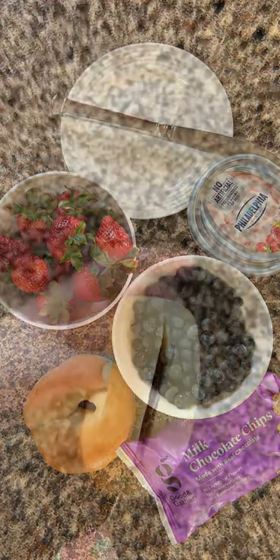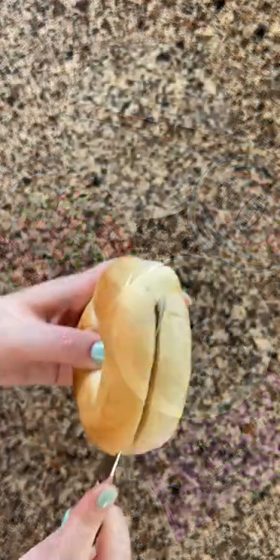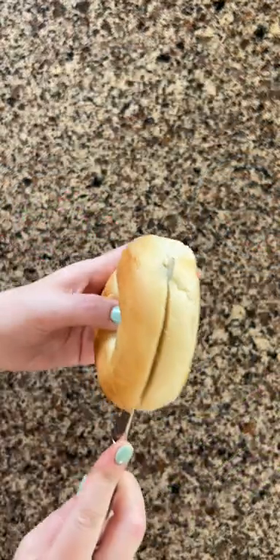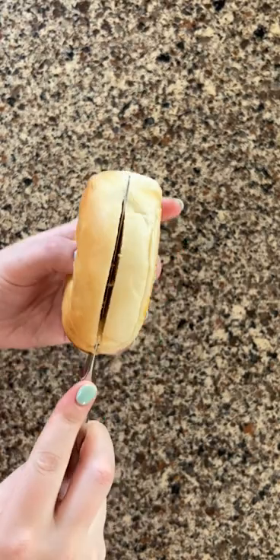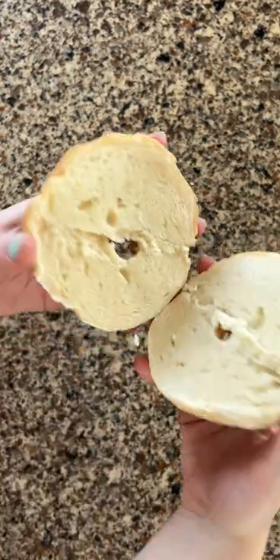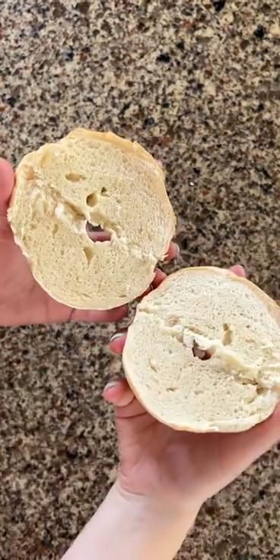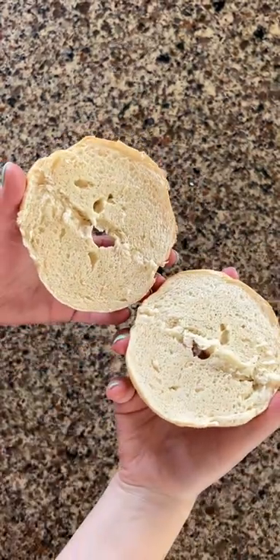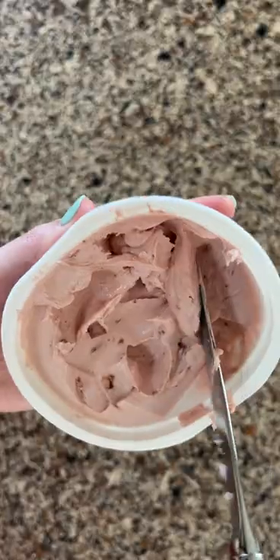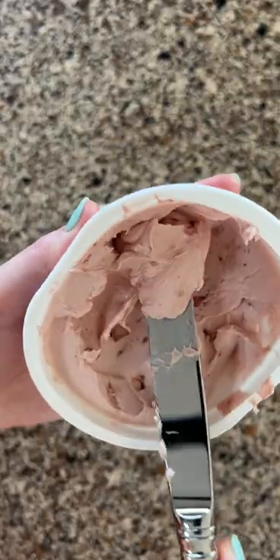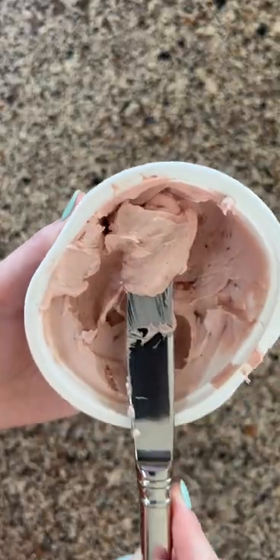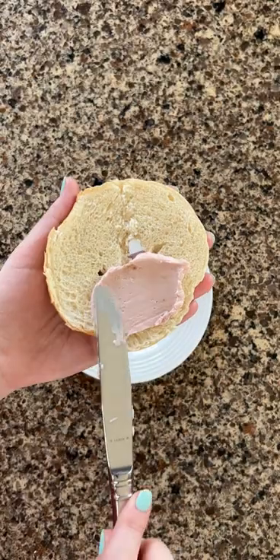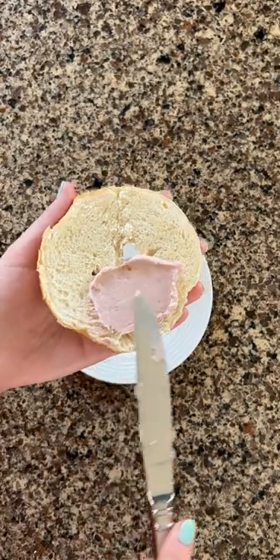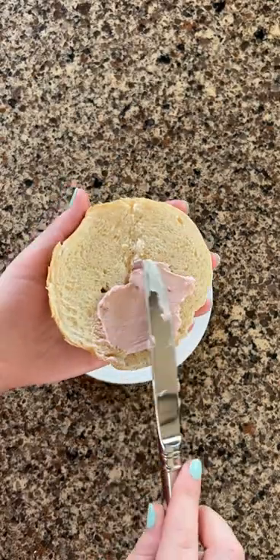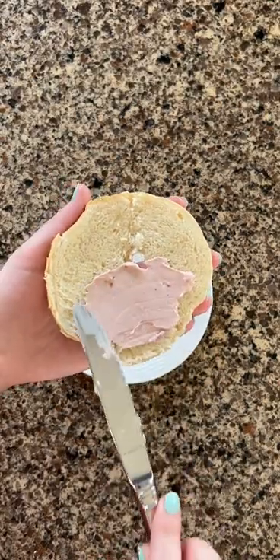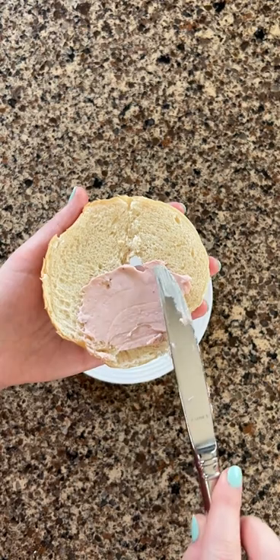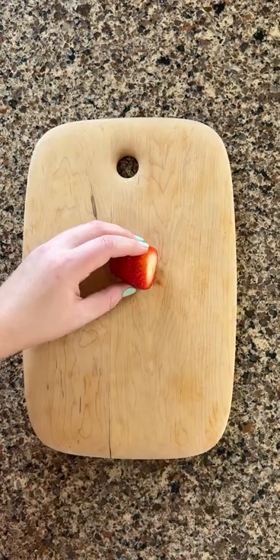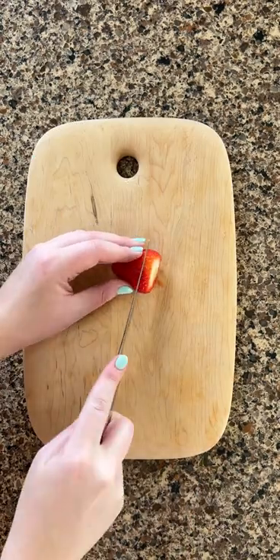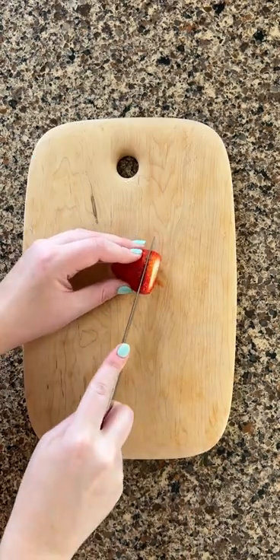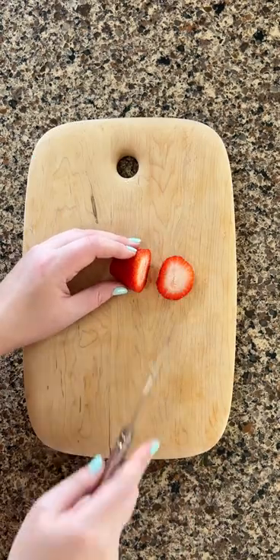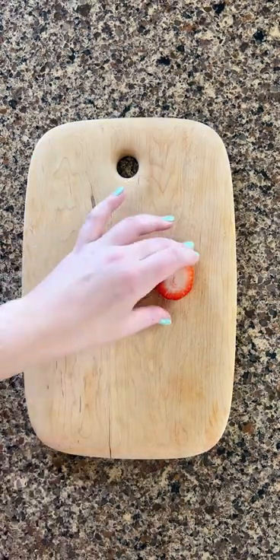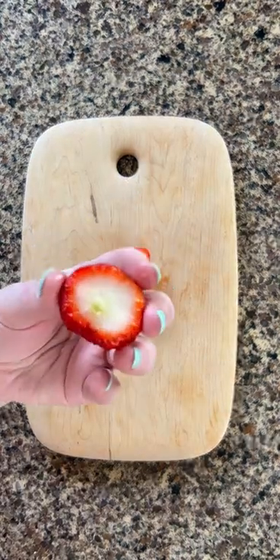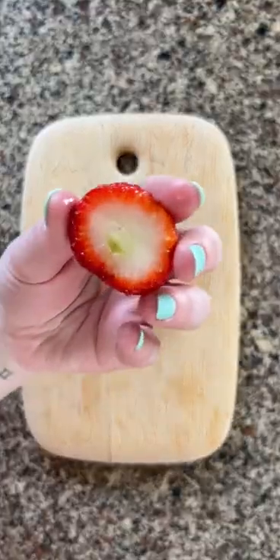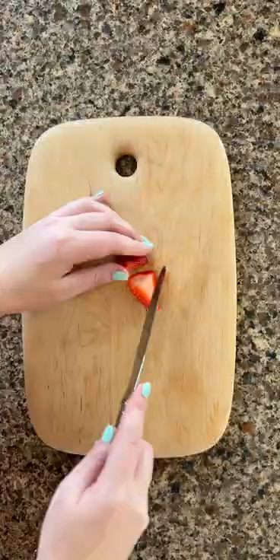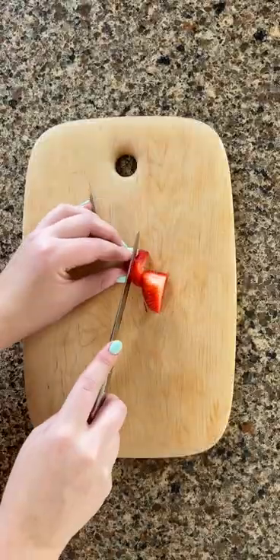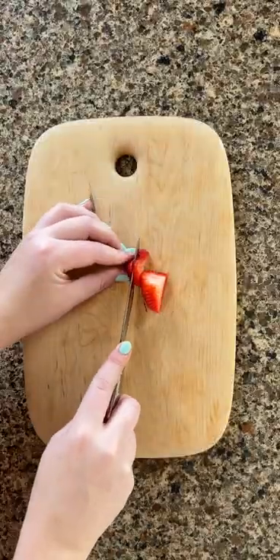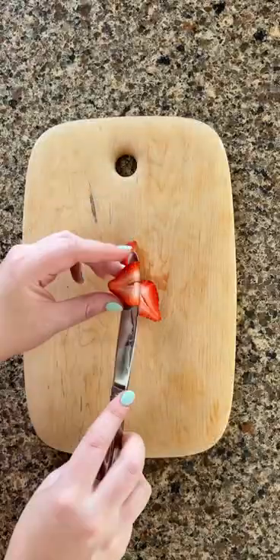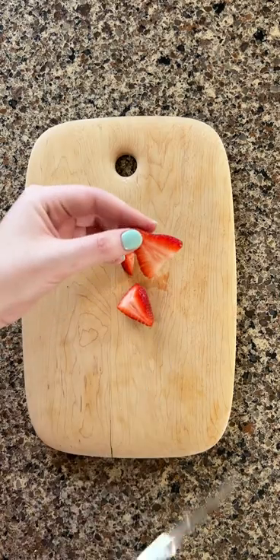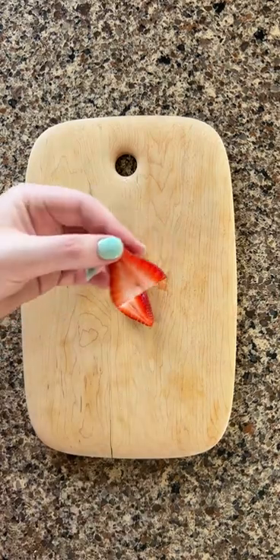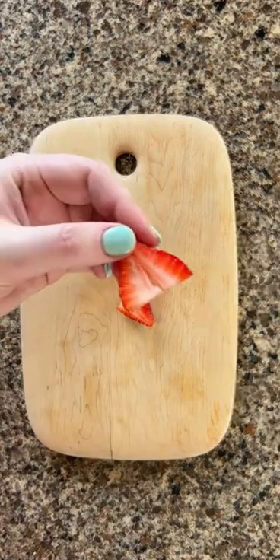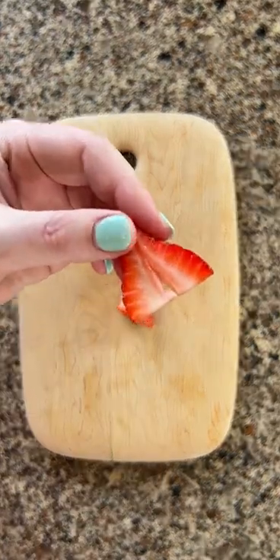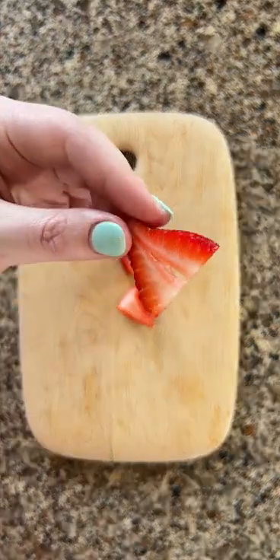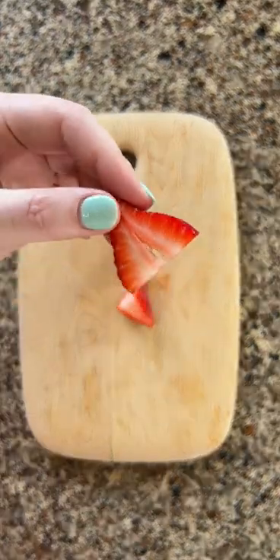First, take your bagel, split it or cut it in half, and spread the cream cheese on one half. Slice a circle out of the strawberry for the pig's nose, then cut the remaining portion of the strawberry to make two triangles for the pig's ears.